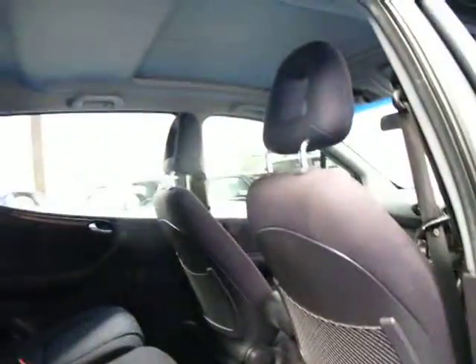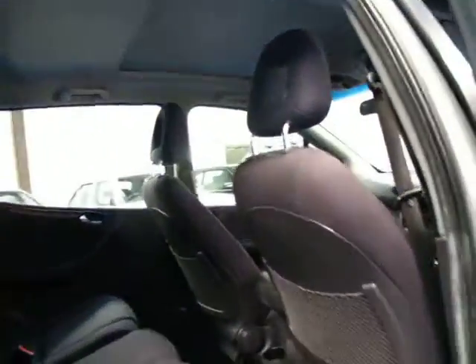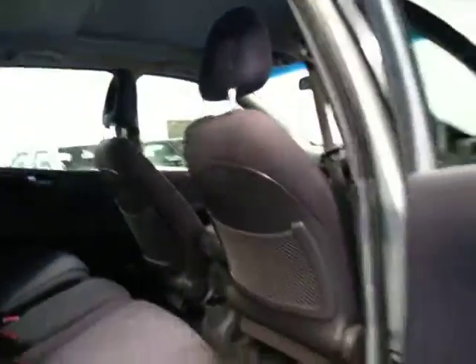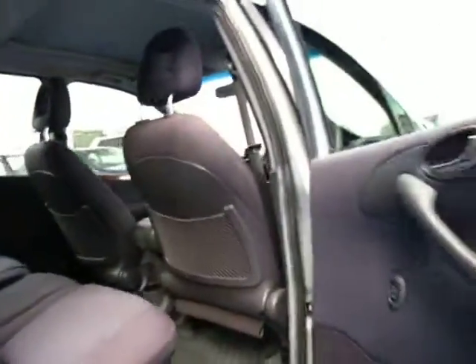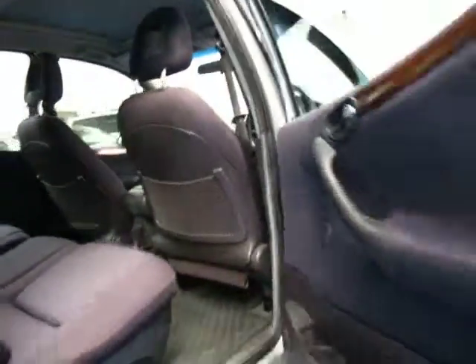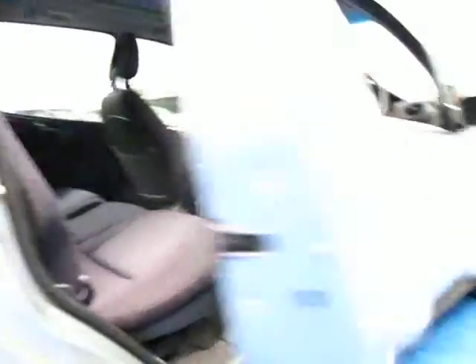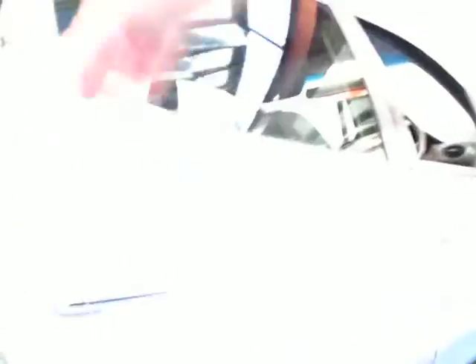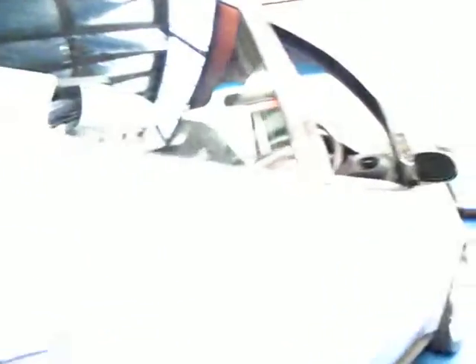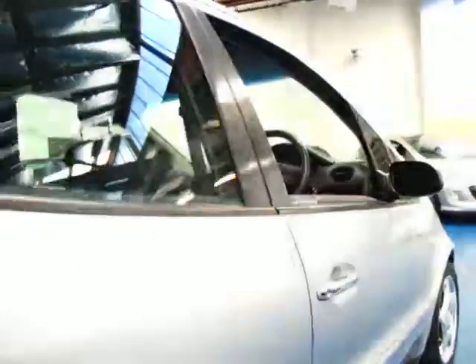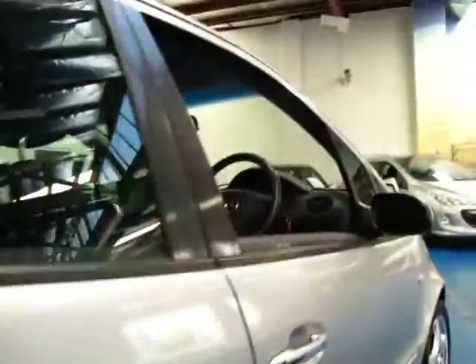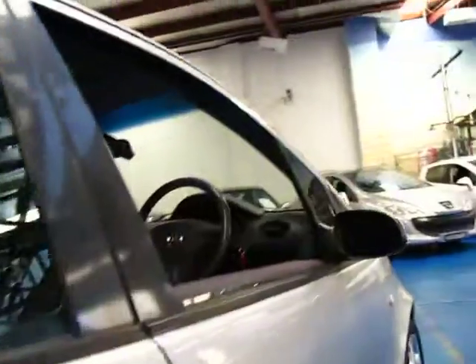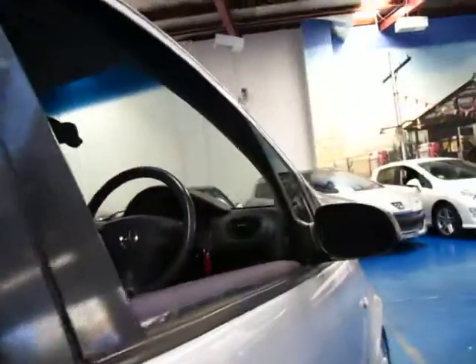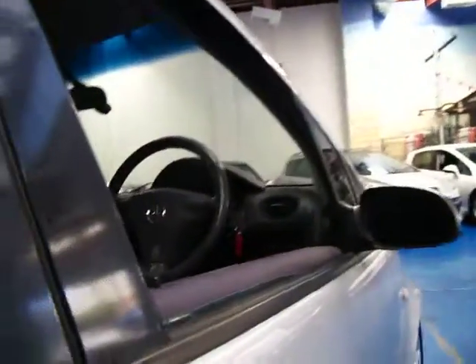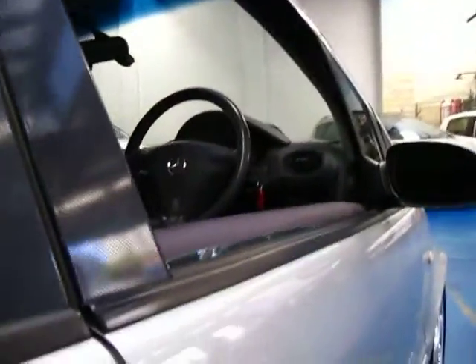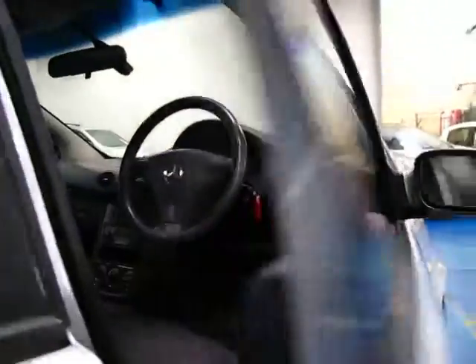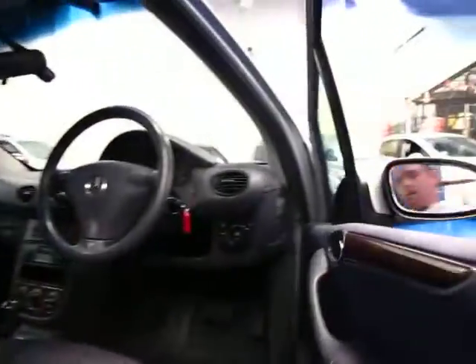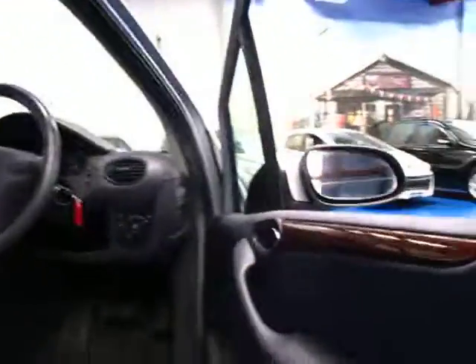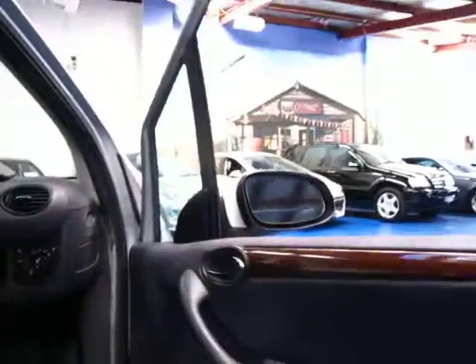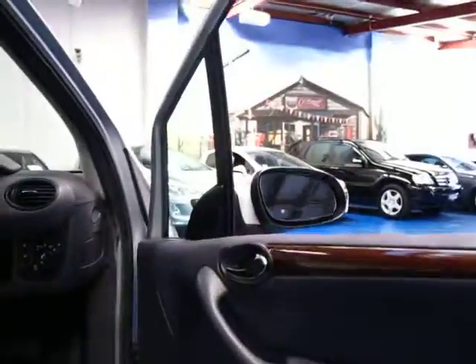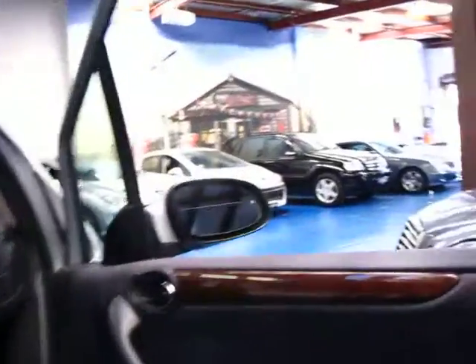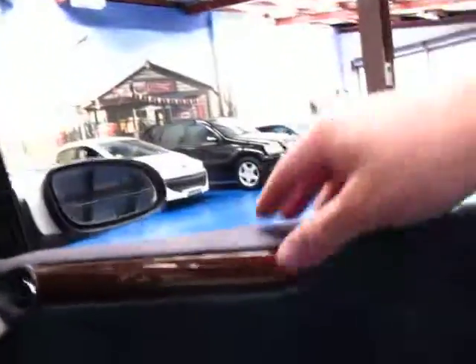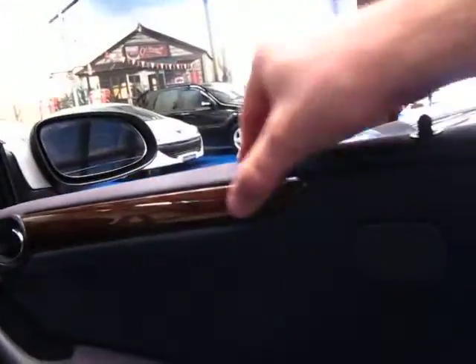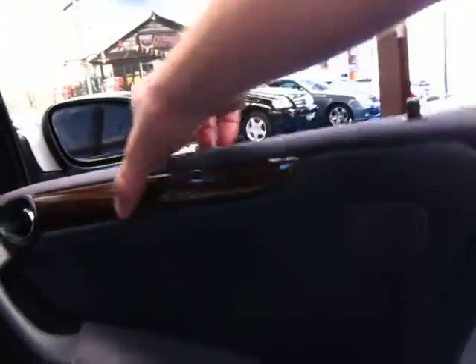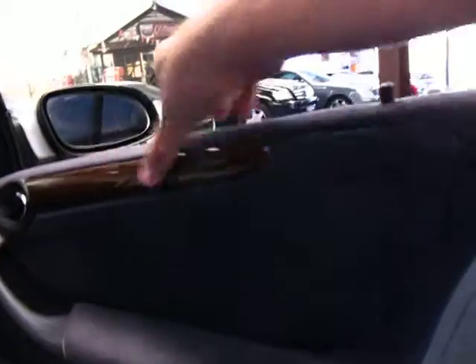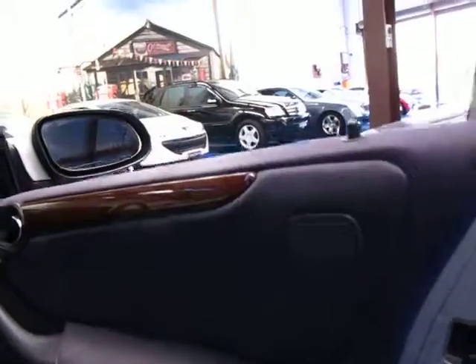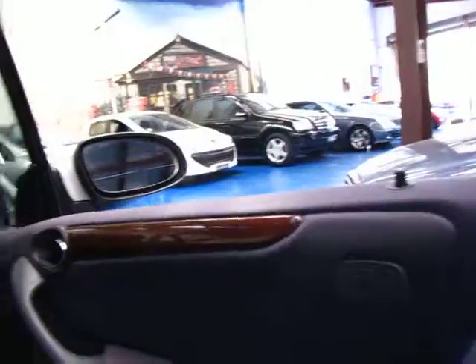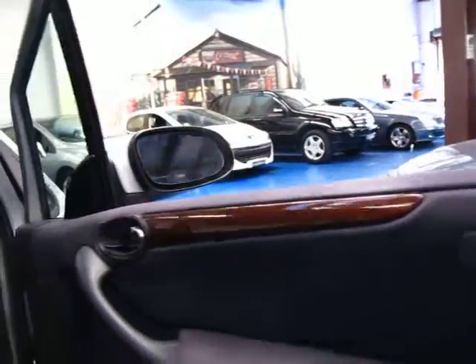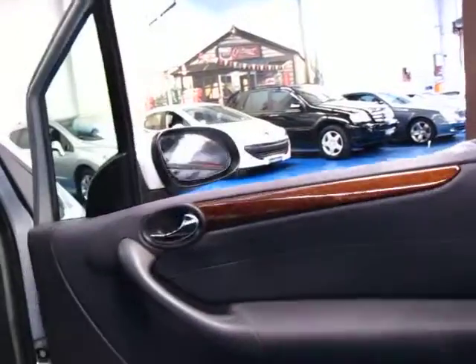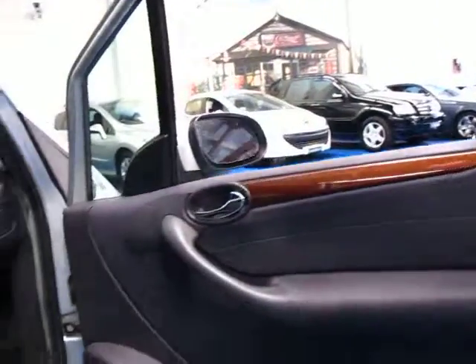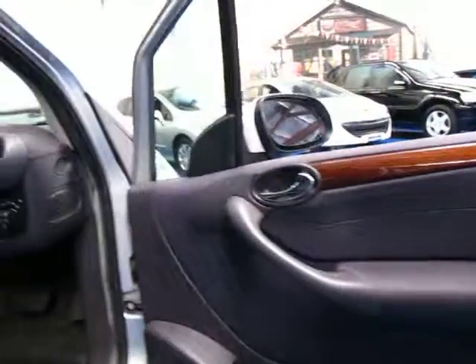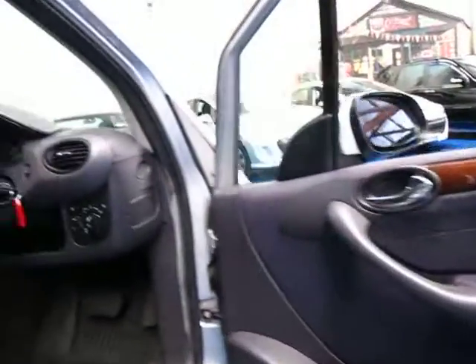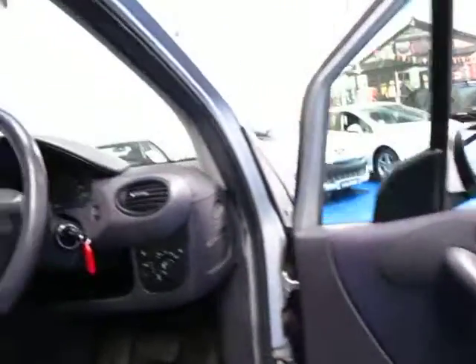As you can see it's got your charcoal cloth interior which is much better especially if you've got children. The Elegance model has wood grain including on the doors and it's got dual airbags and side airbags which is fantastic.